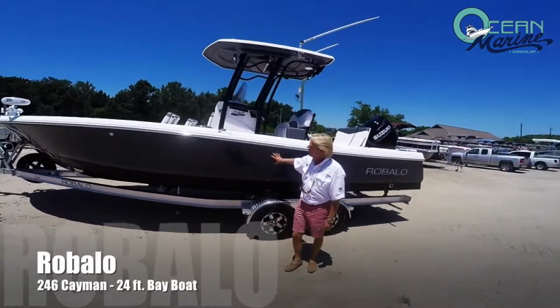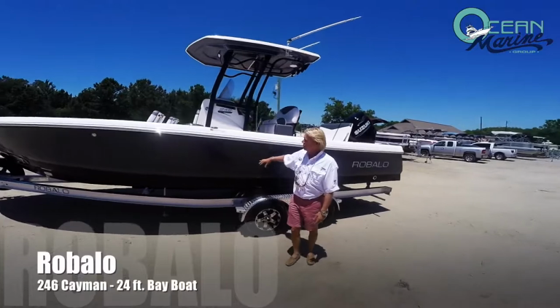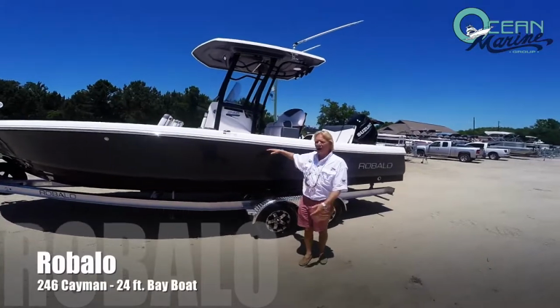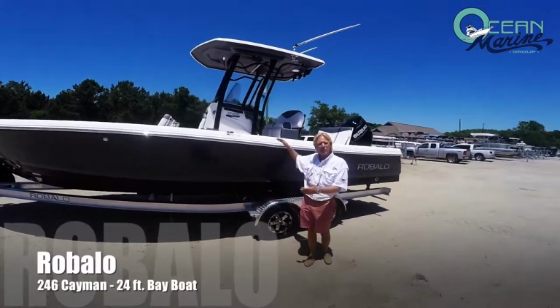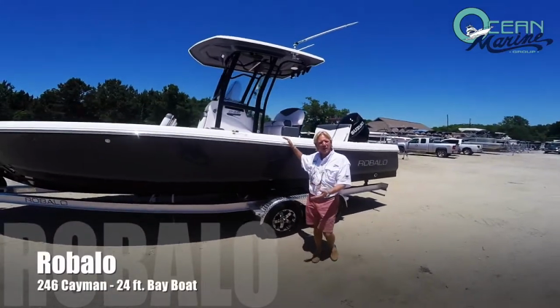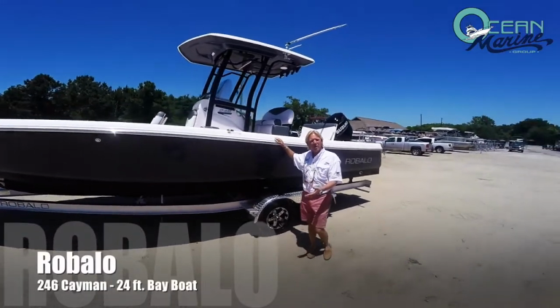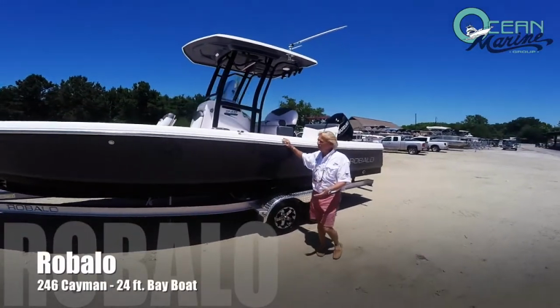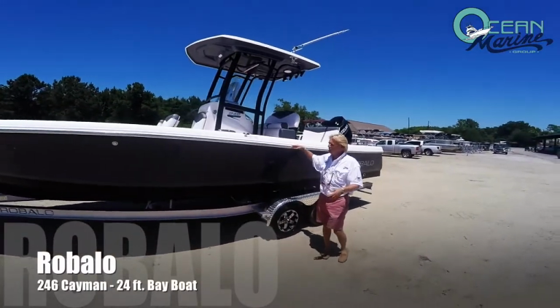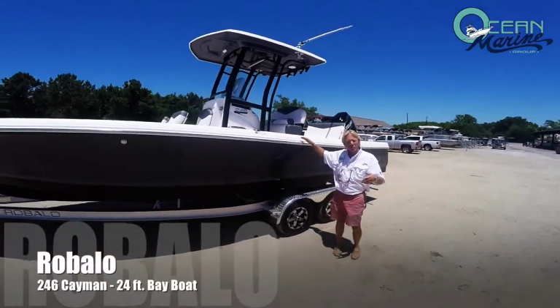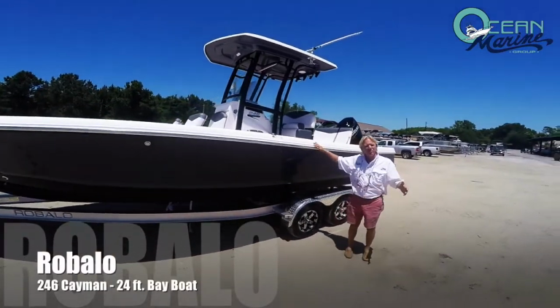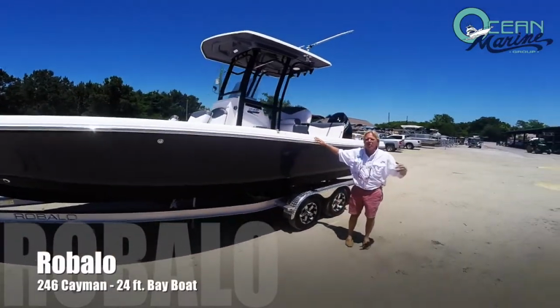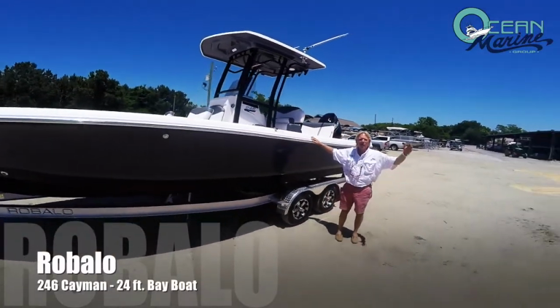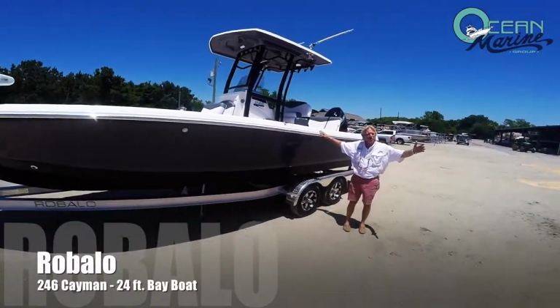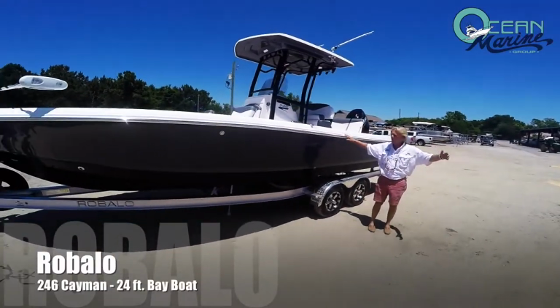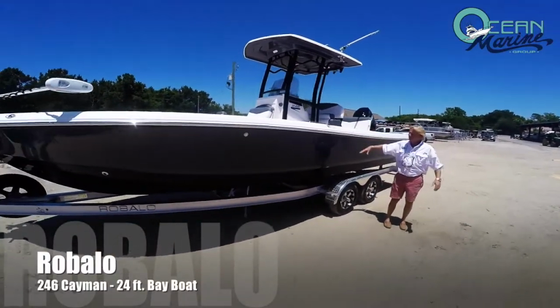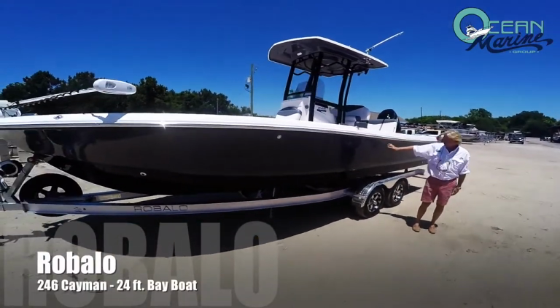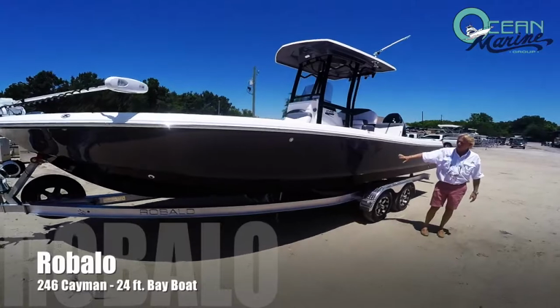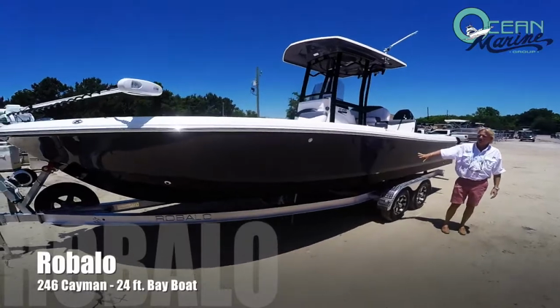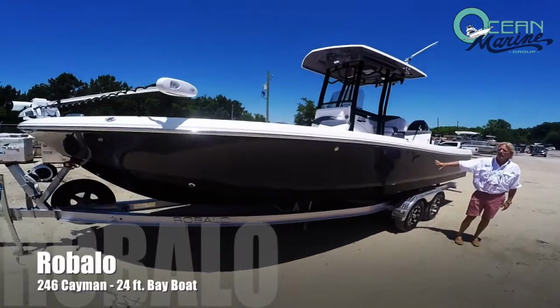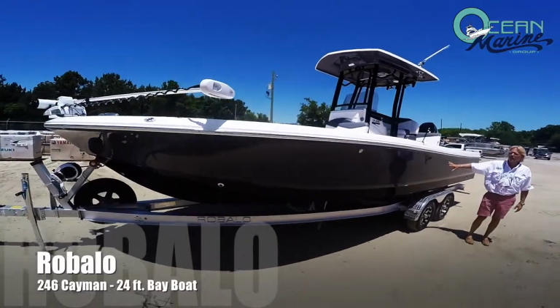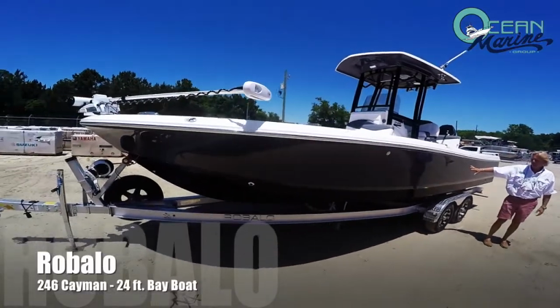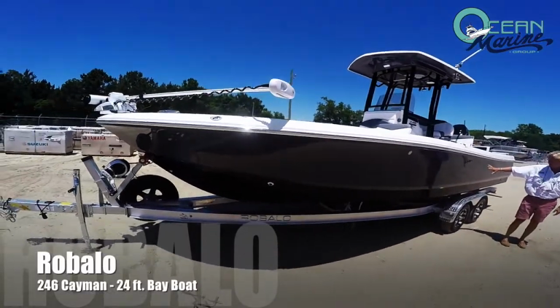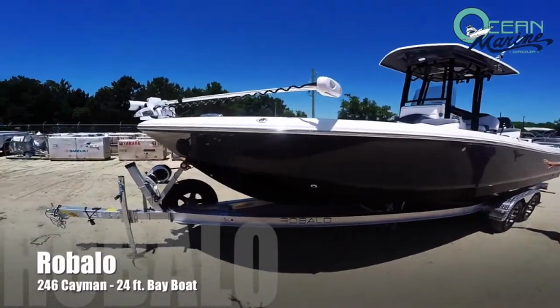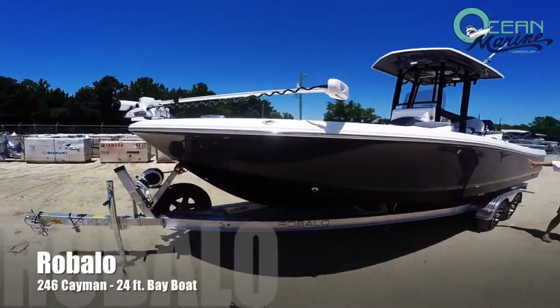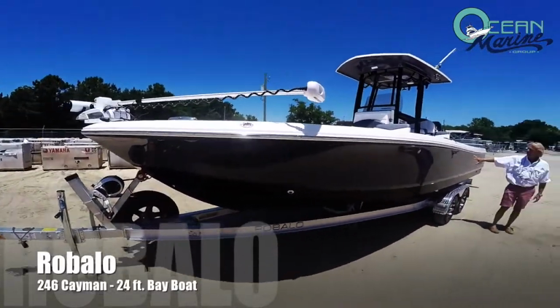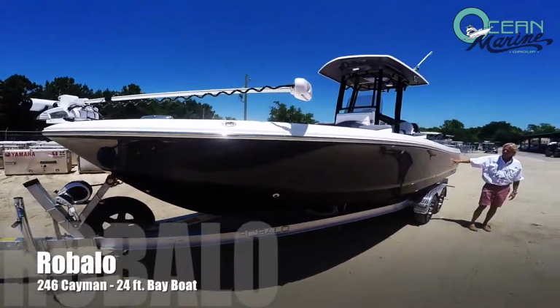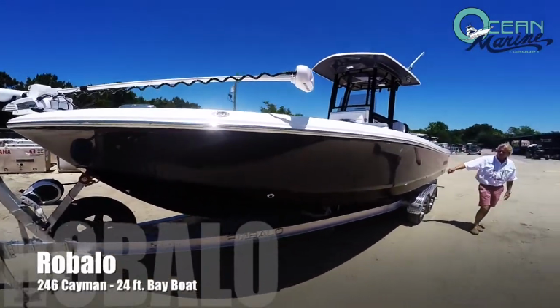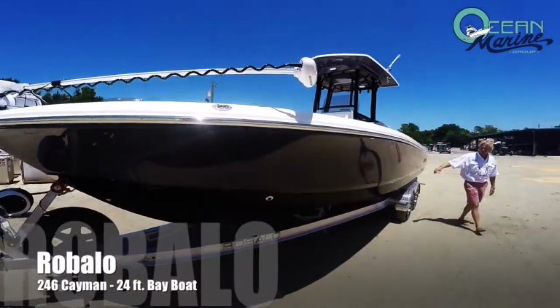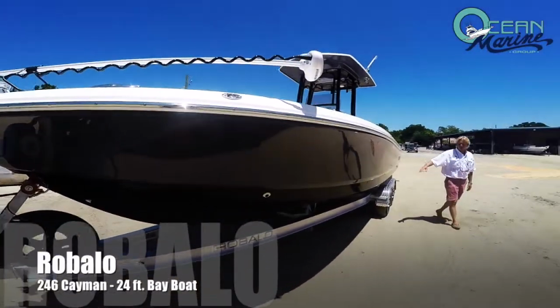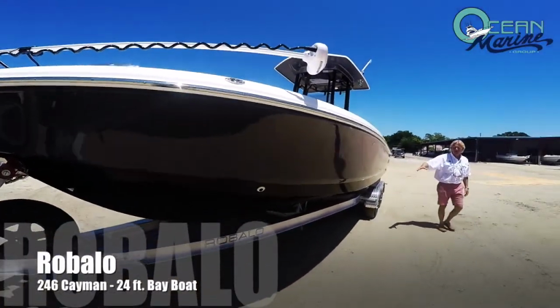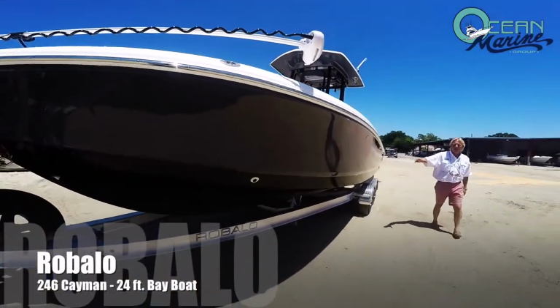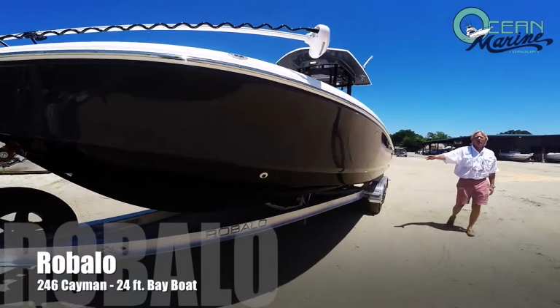This is a hybrid bayboat. You can do inshore and offshore. Beautiful color scheme we have here on this 24-6, and it comes with an aluminum trailer.